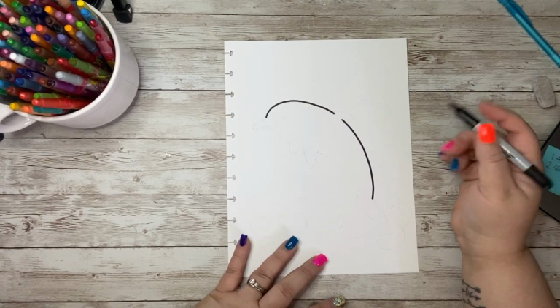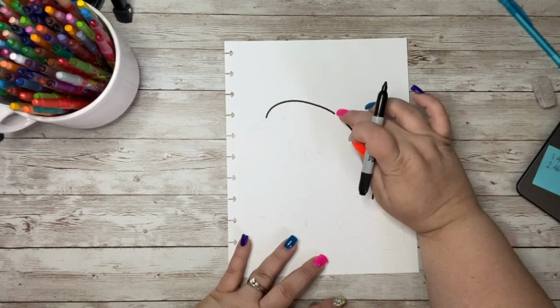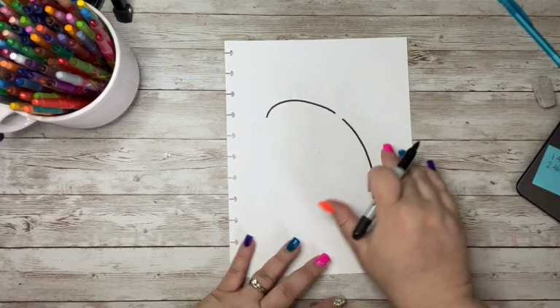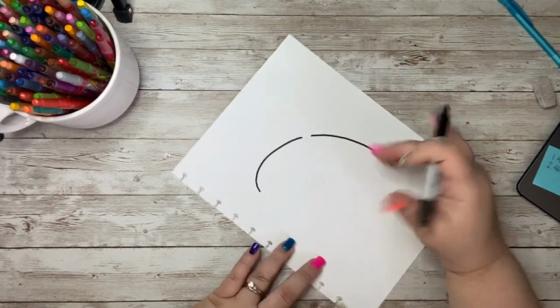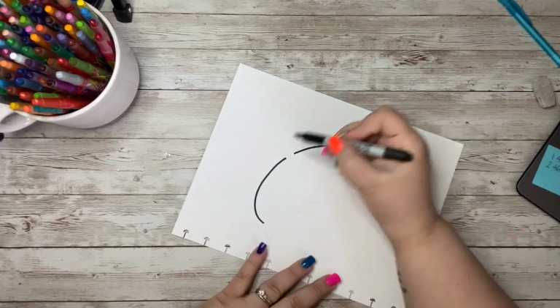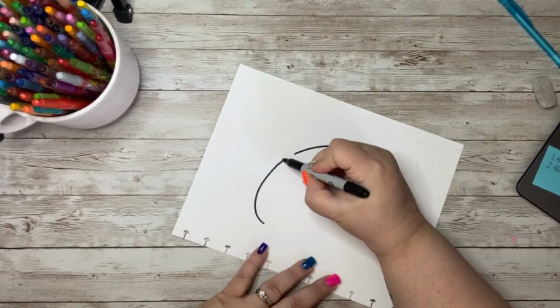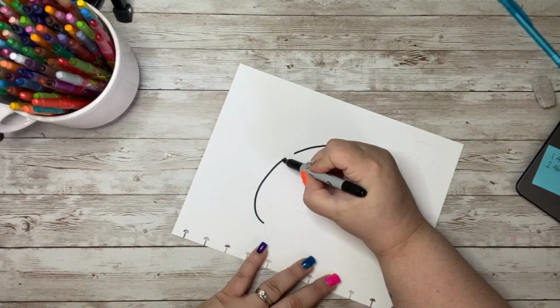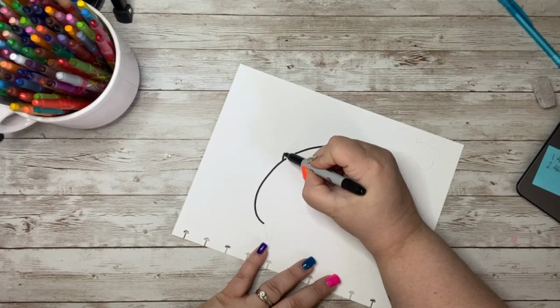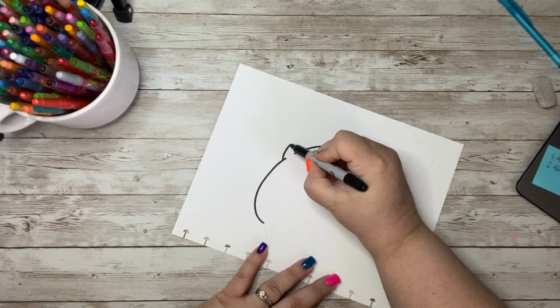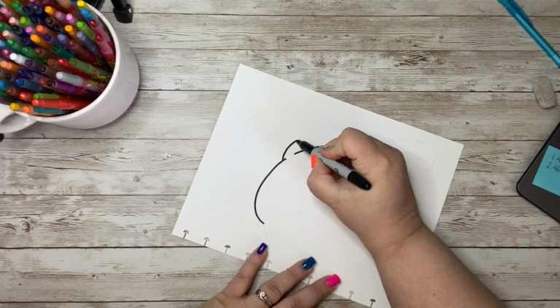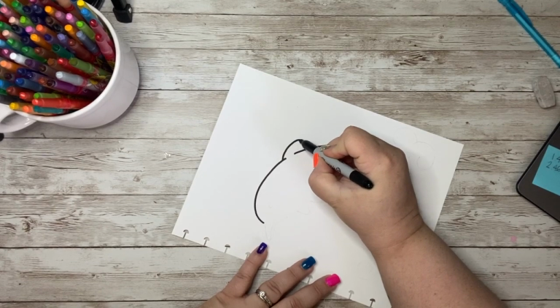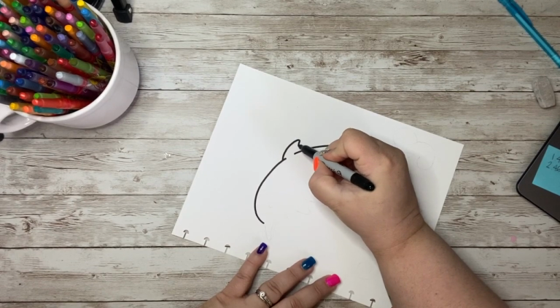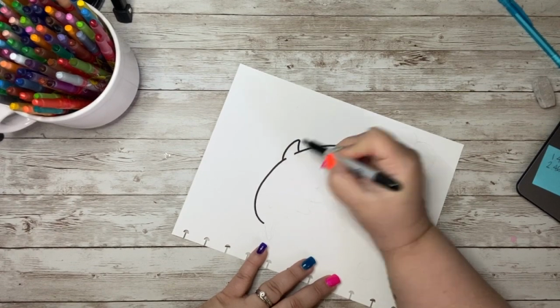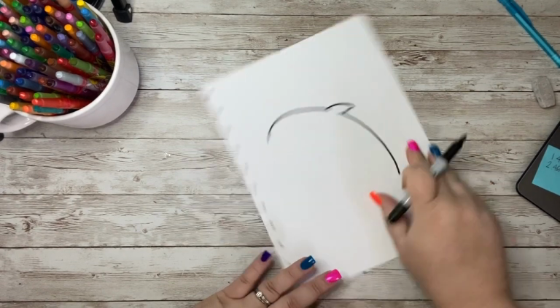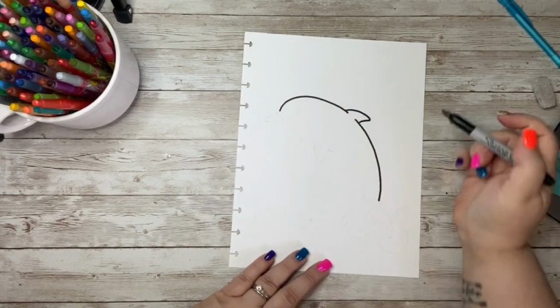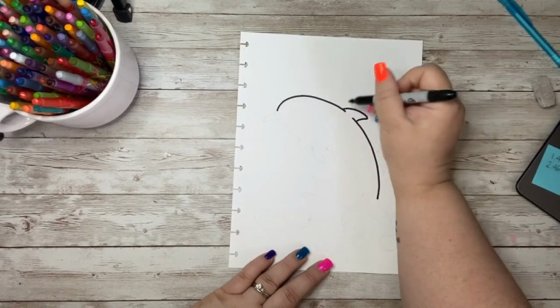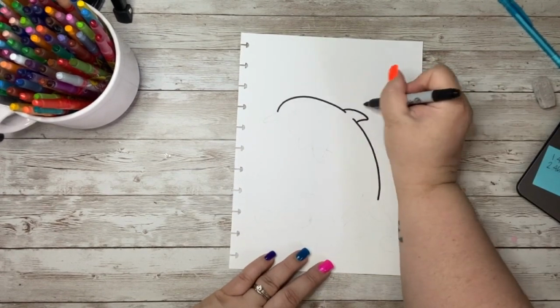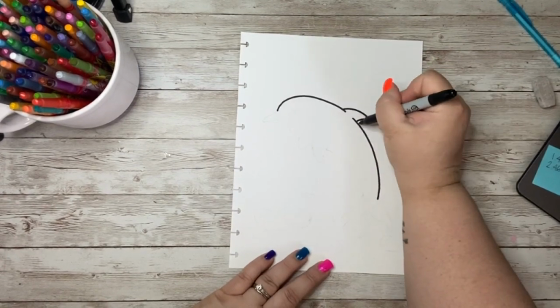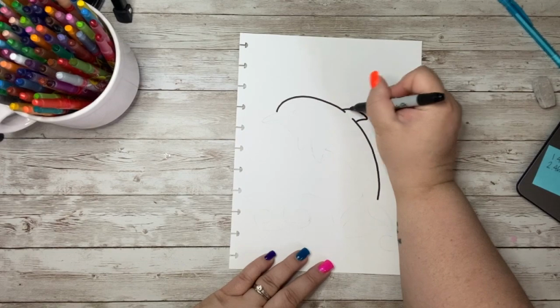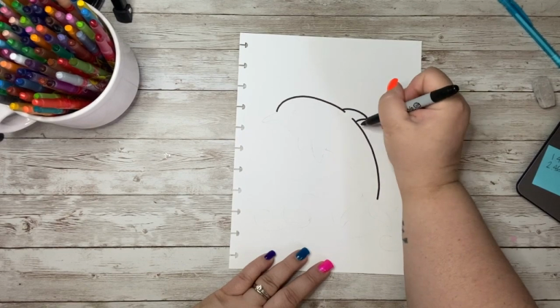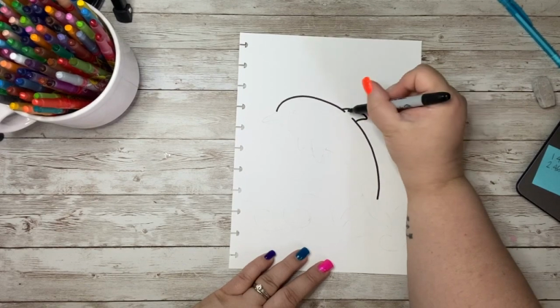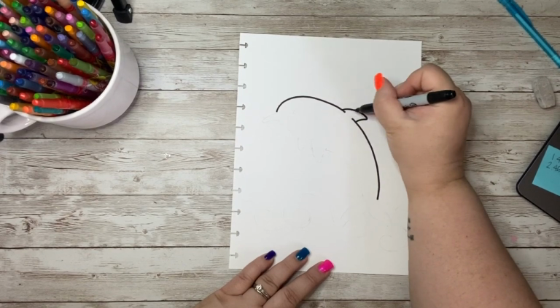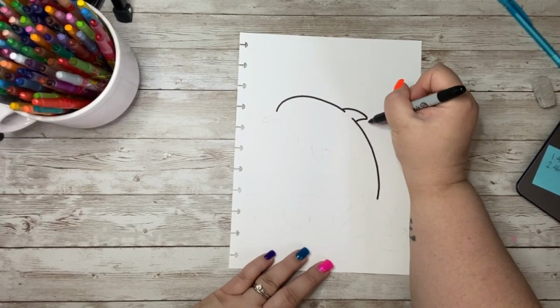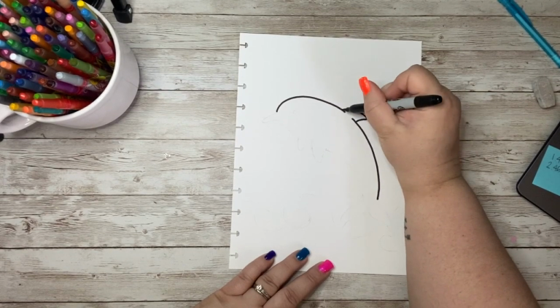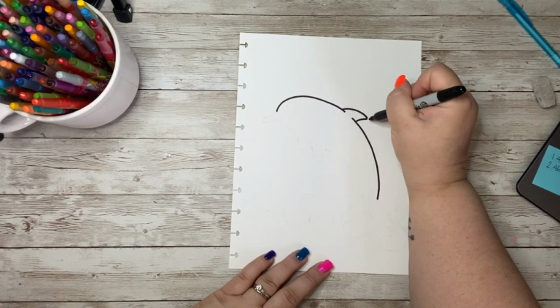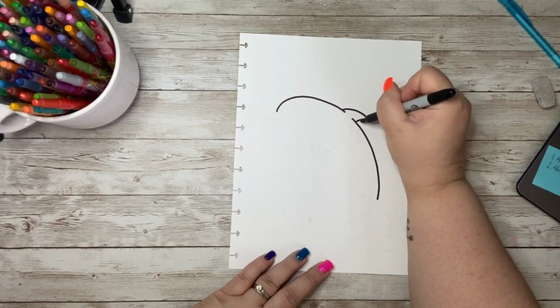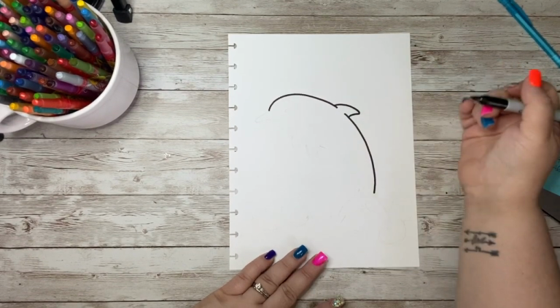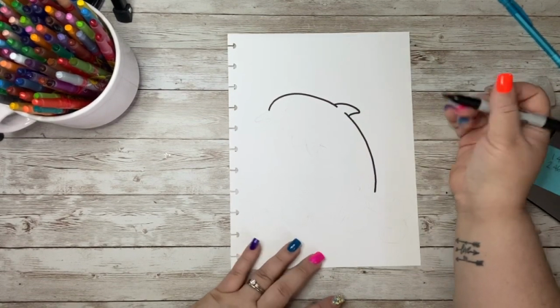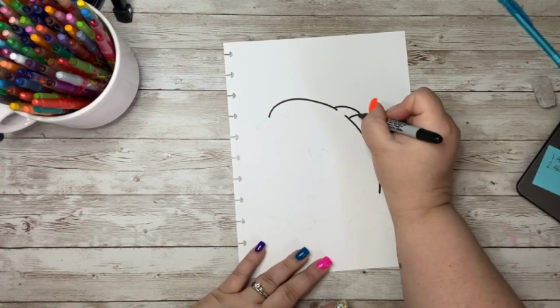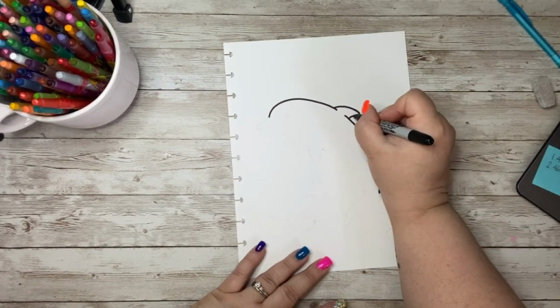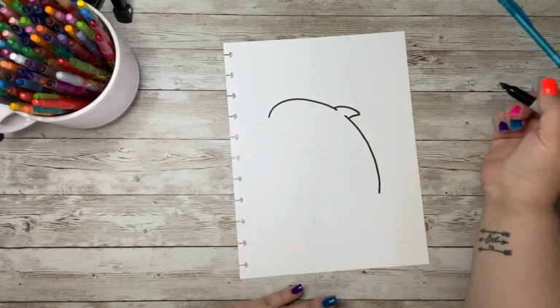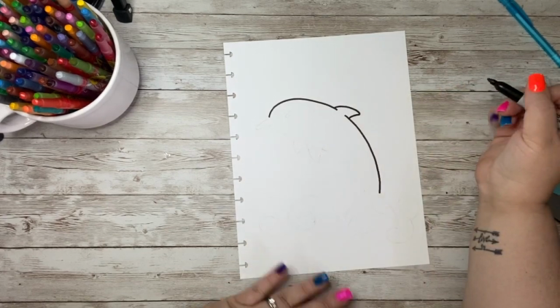Now this gap is for his fin, so you can go ahead and draw that fin in. Just keep in mind he is not a shark, so his fin is not going to be upright as much. Their fins are a little more curved and kind of have a little bit more of a curve going inward.